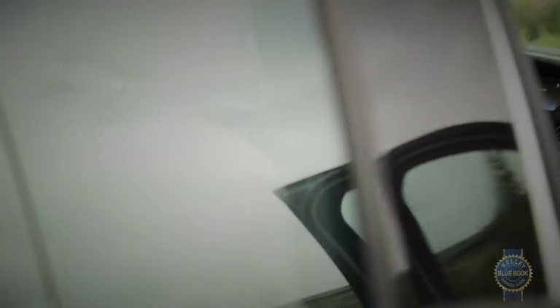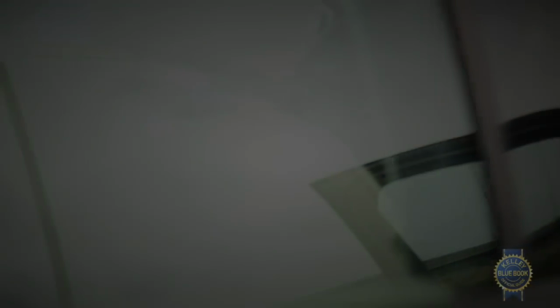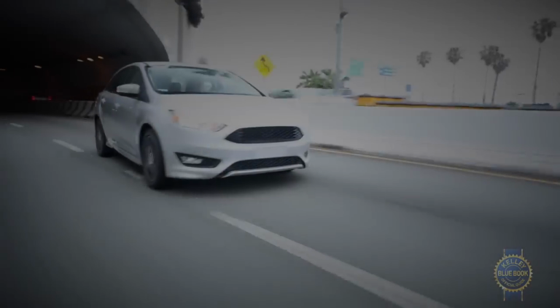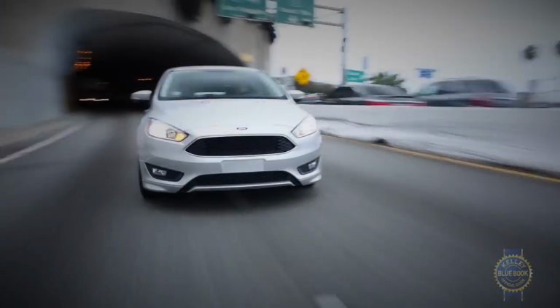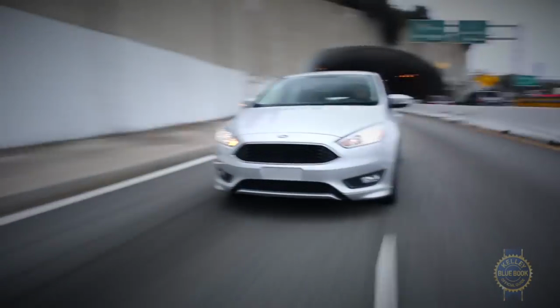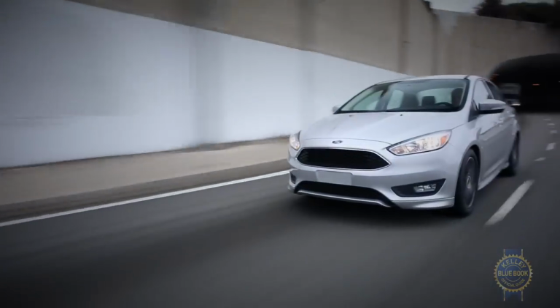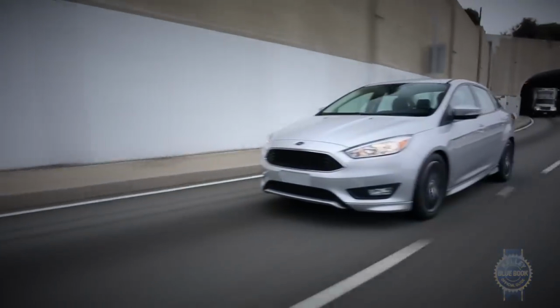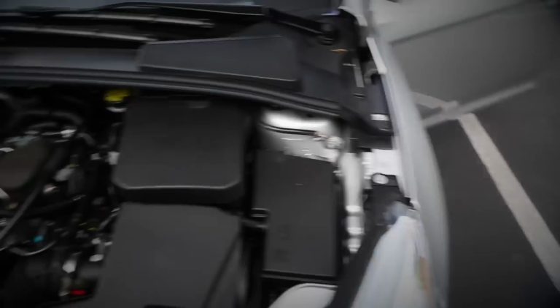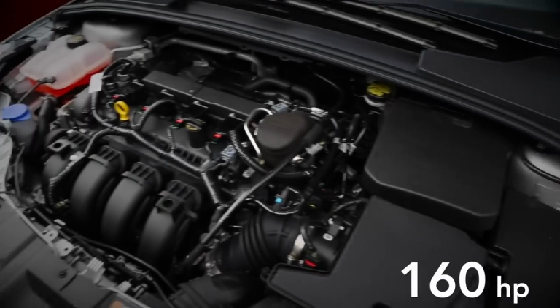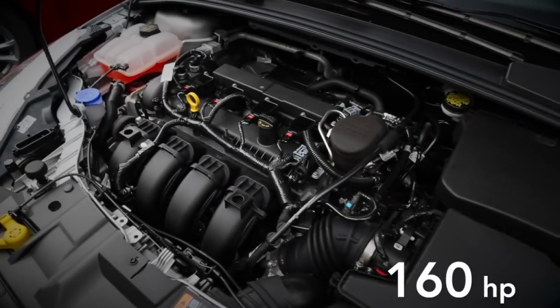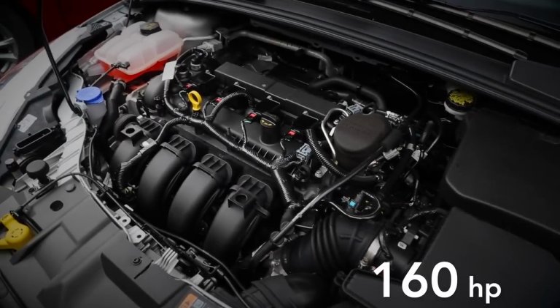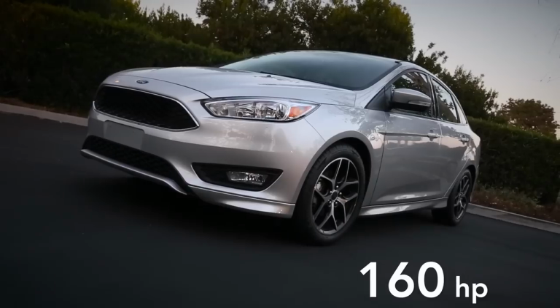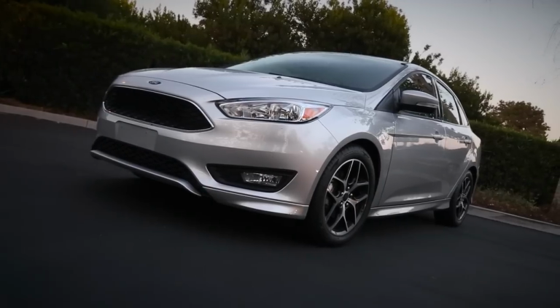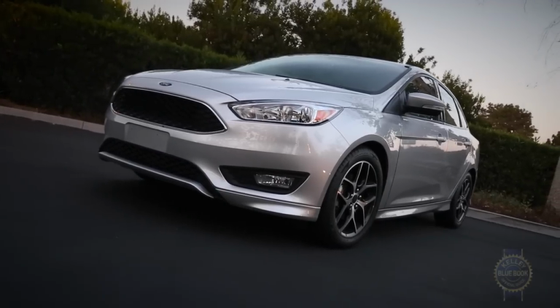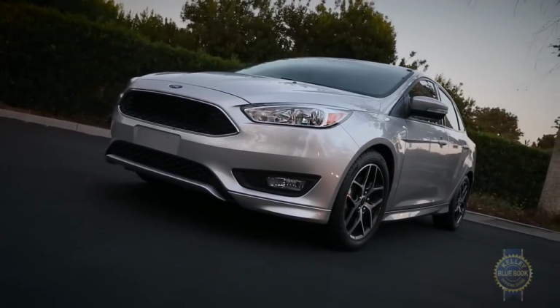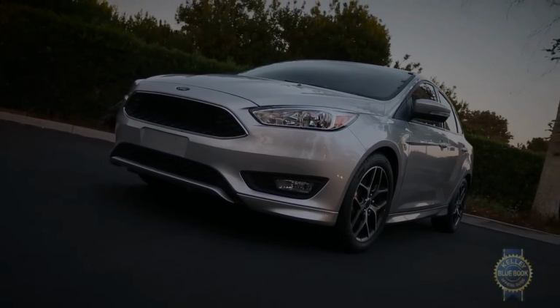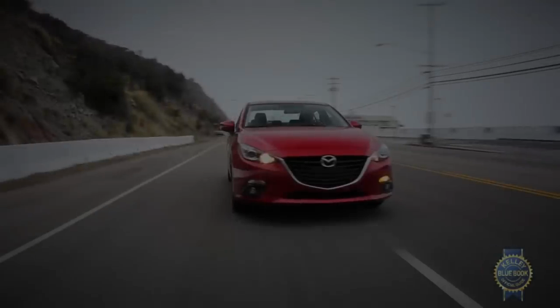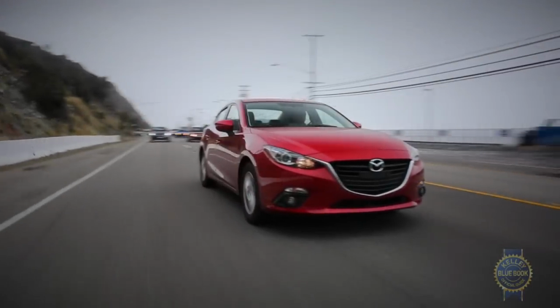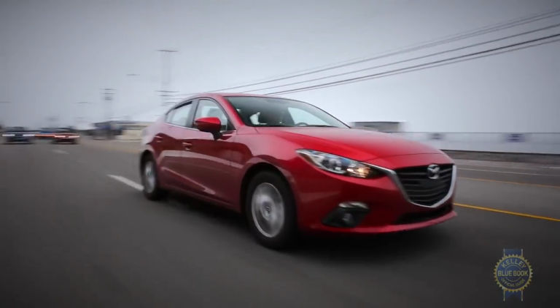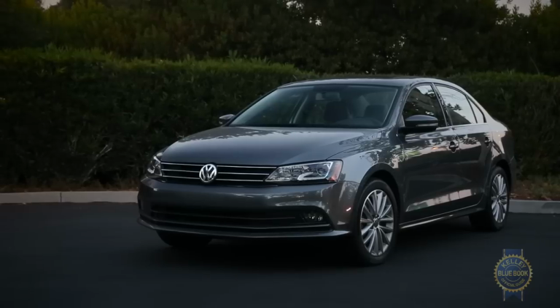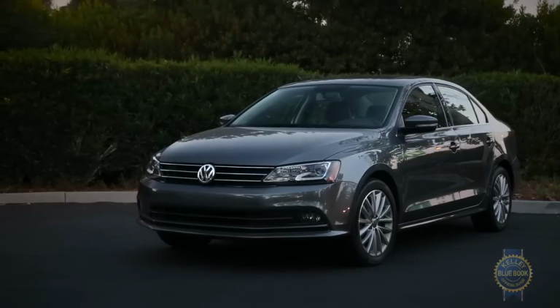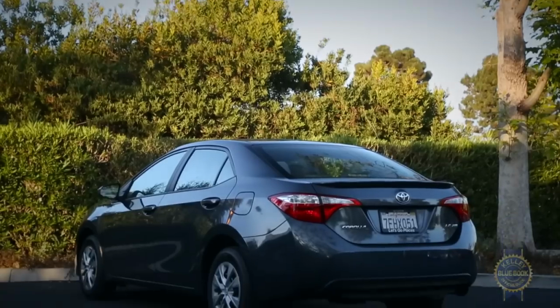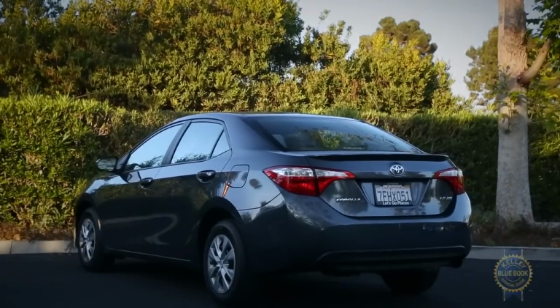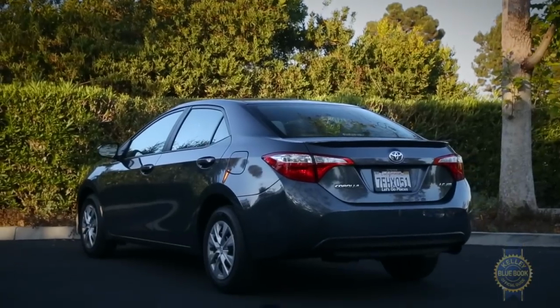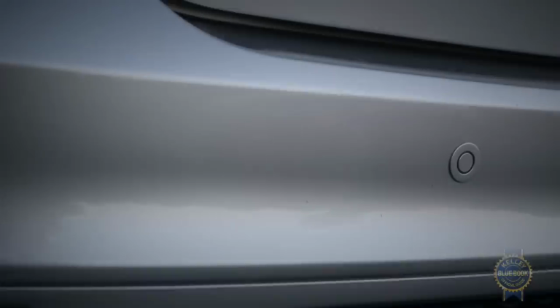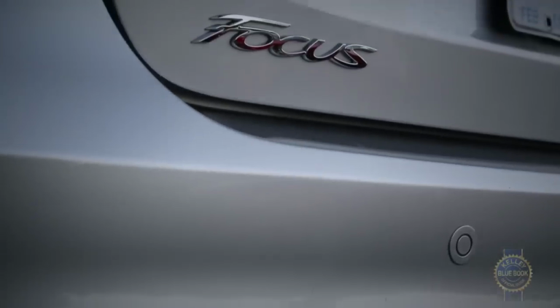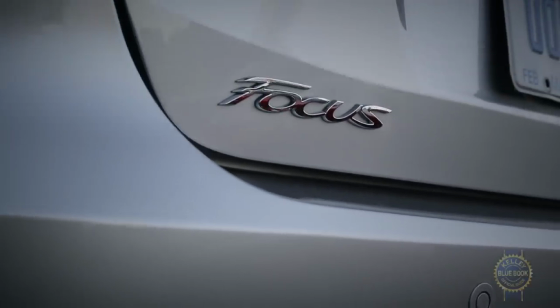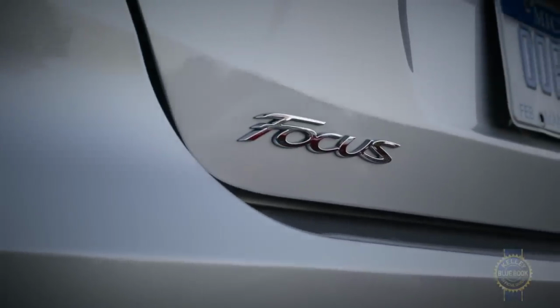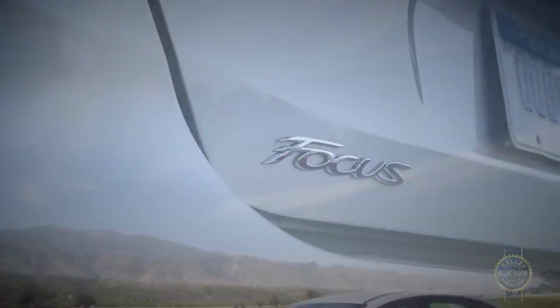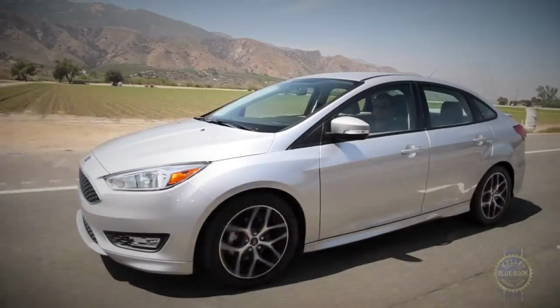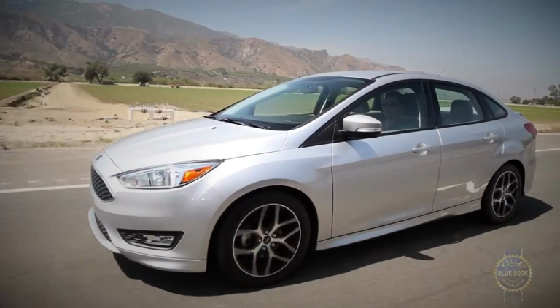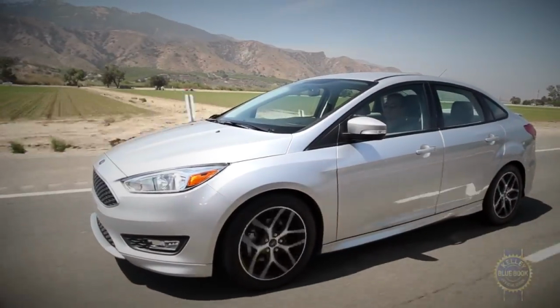Value aside, we really enjoyed the Focus's sporty handling, eager two-liter base engine, and dynamic styling. There are ultimately sportier, more refined, and roomier compact cars, but in its latest form, the Ford Focus possesses undeniable appeal.